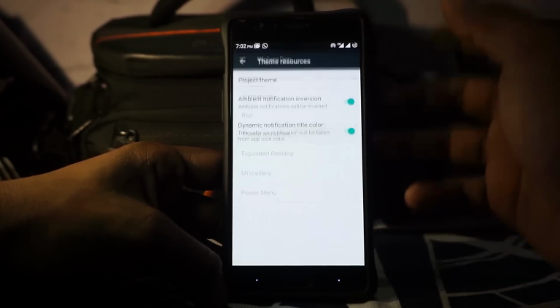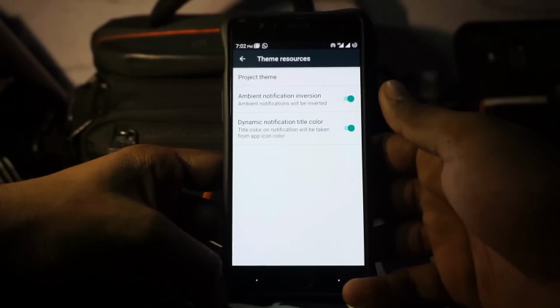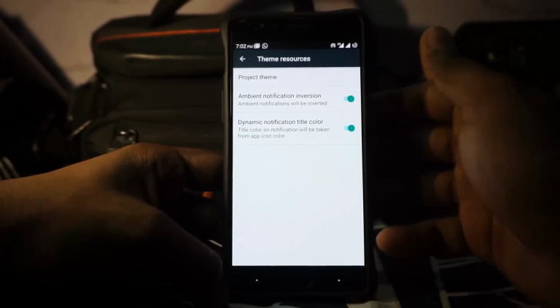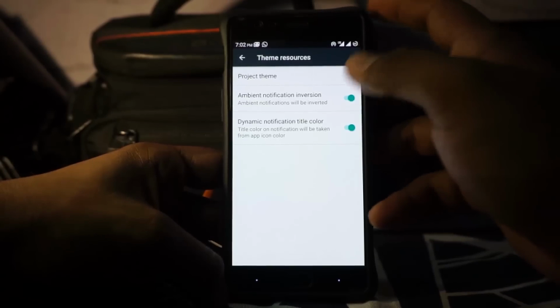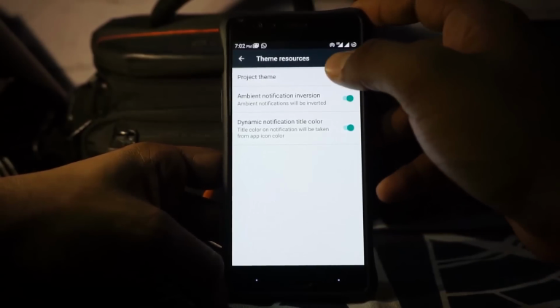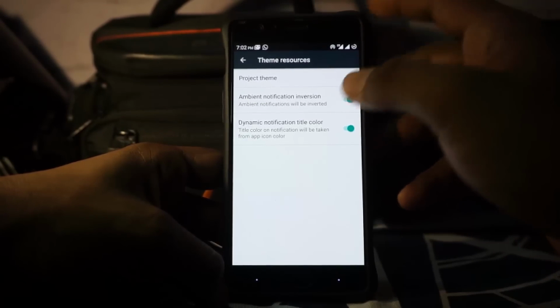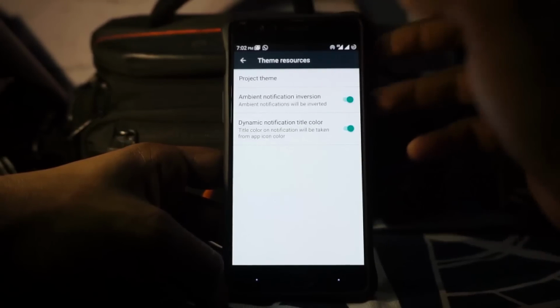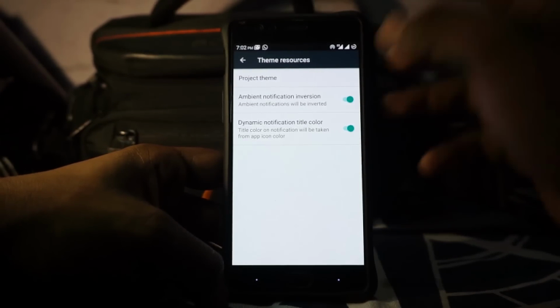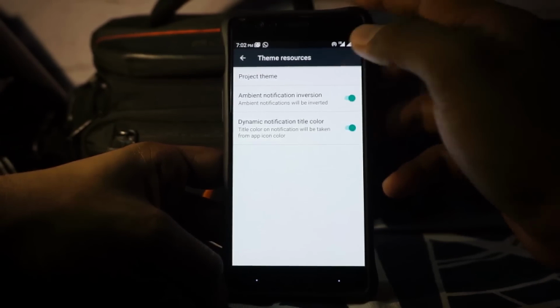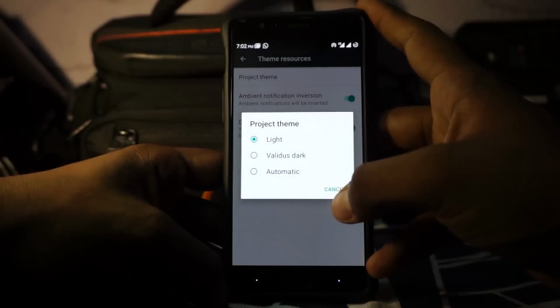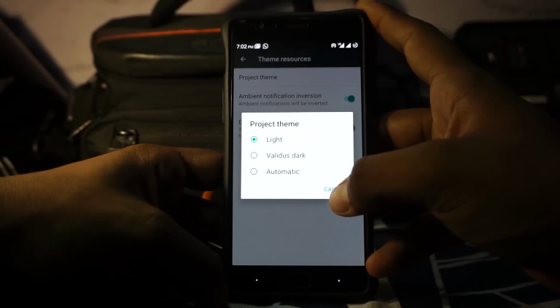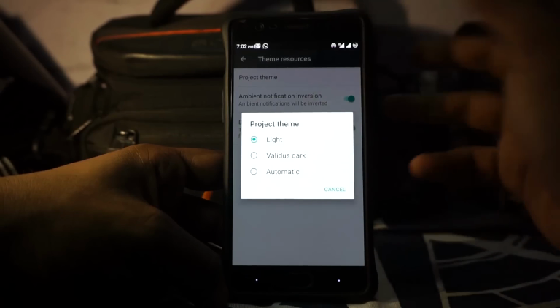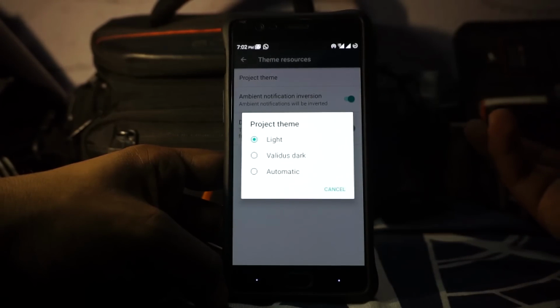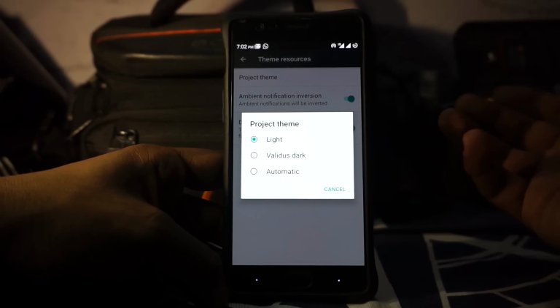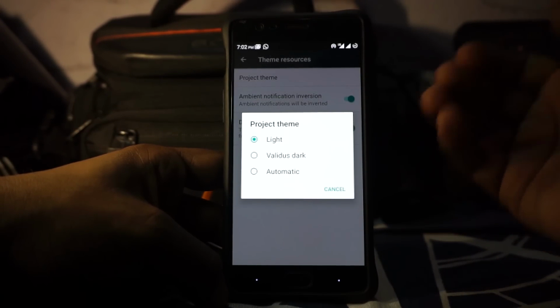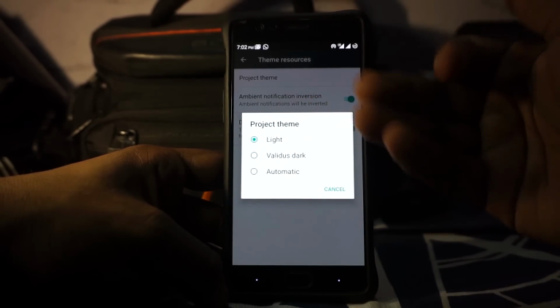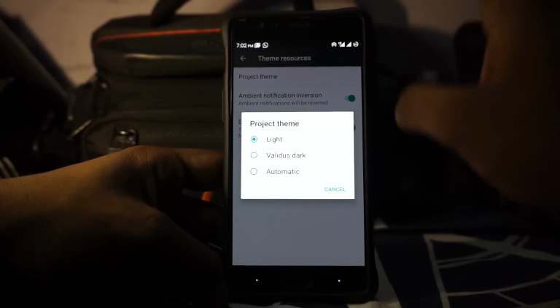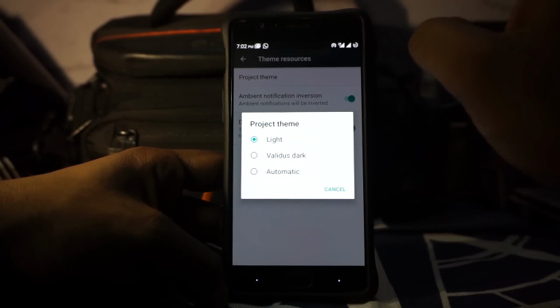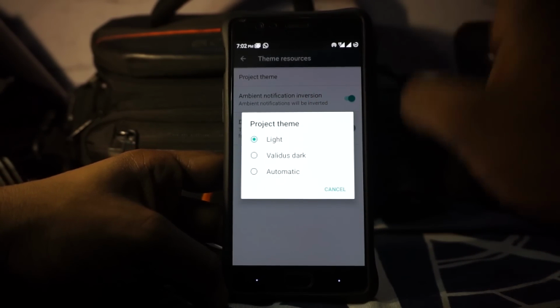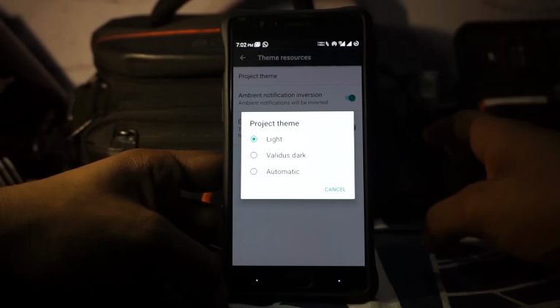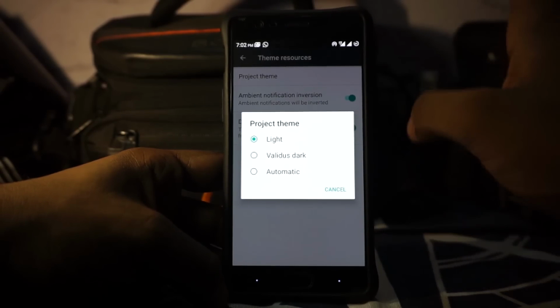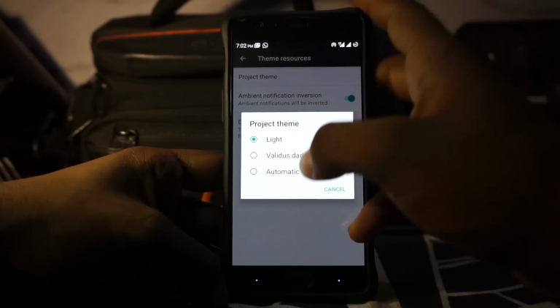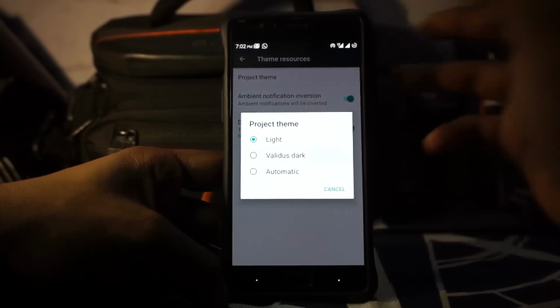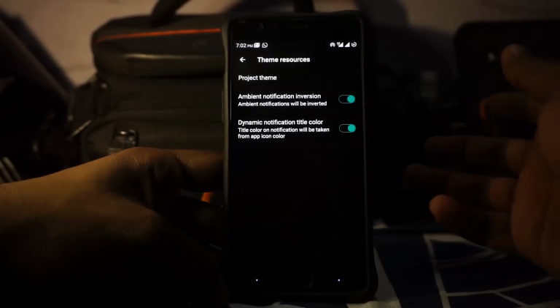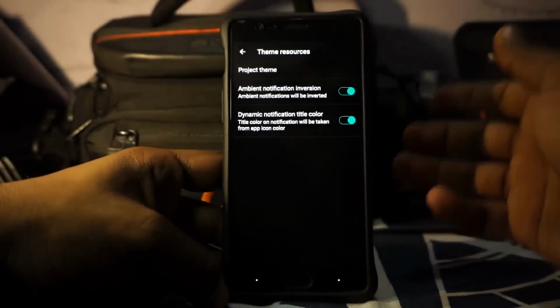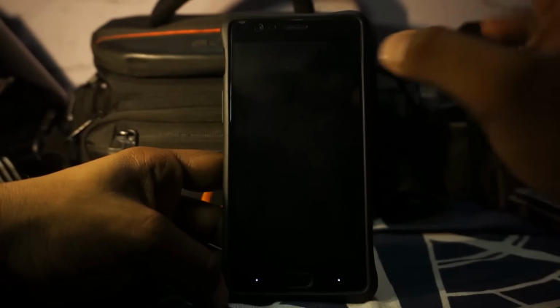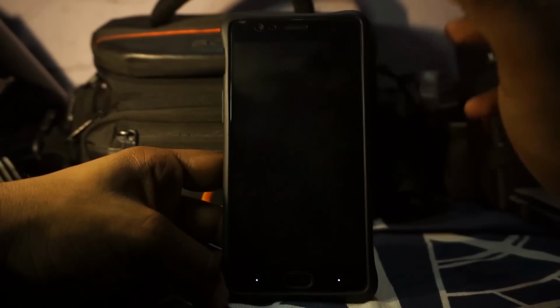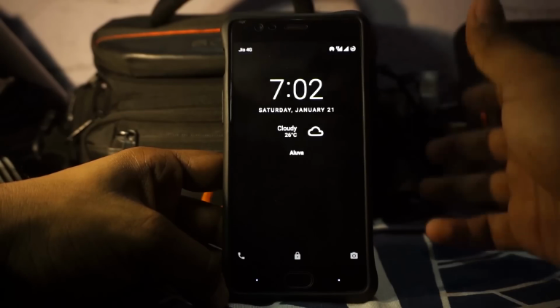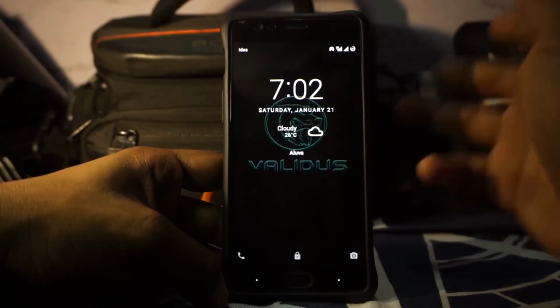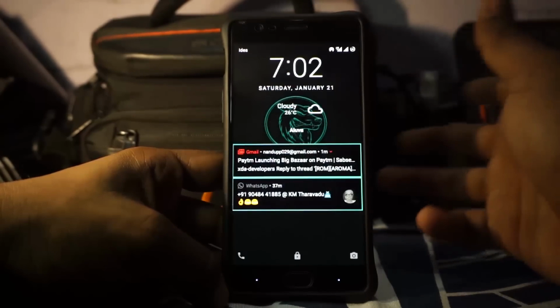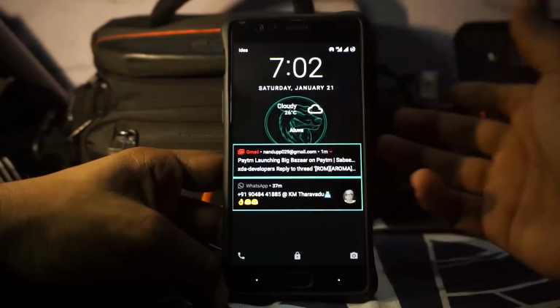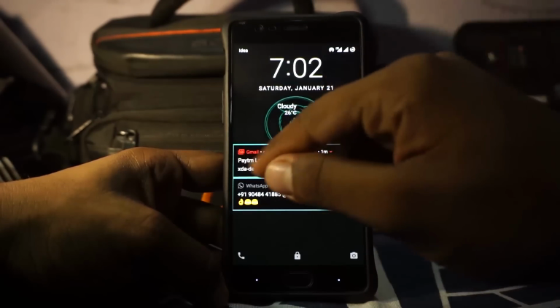Blur customizations are available where you can customize the blur of the status bar, quick settings panel, and recent apps. It does have a theme section which has dark theme, light theme, and automatic. Light theme is the stock Android experience, while dark is a dark theme which is amazing.